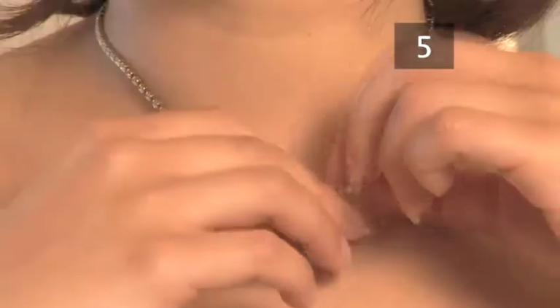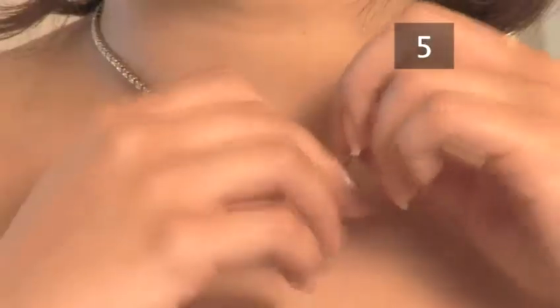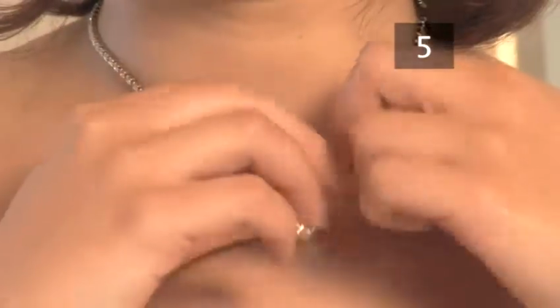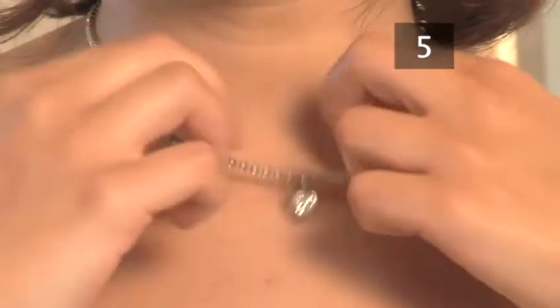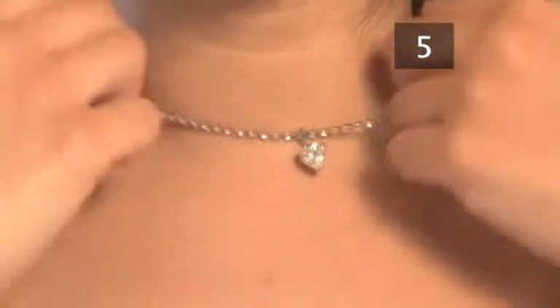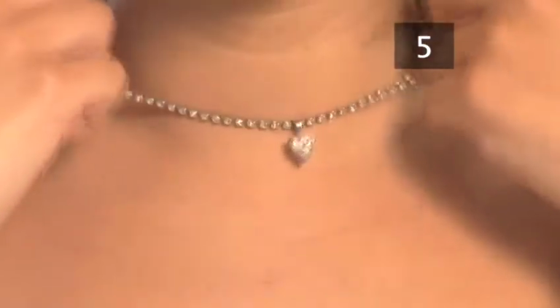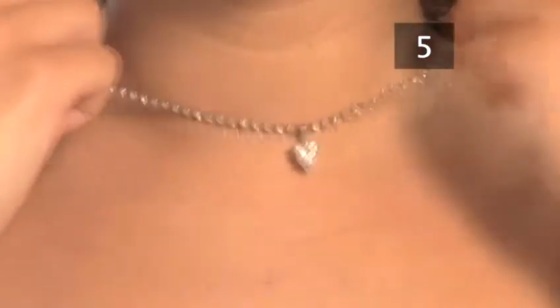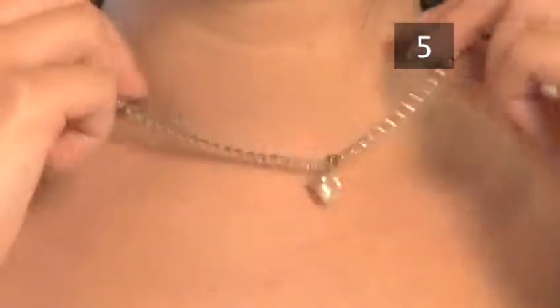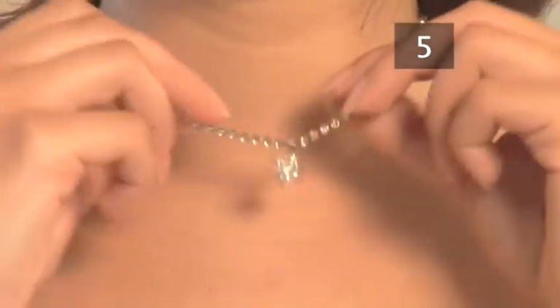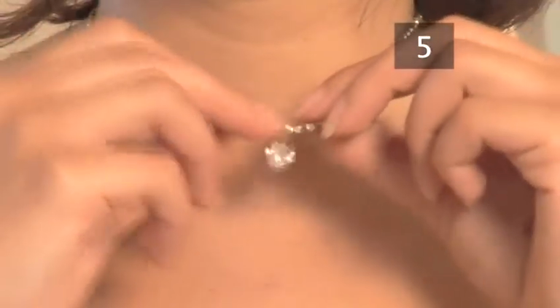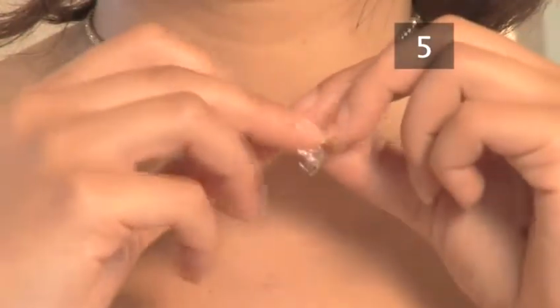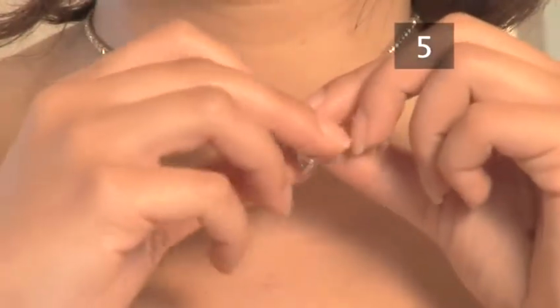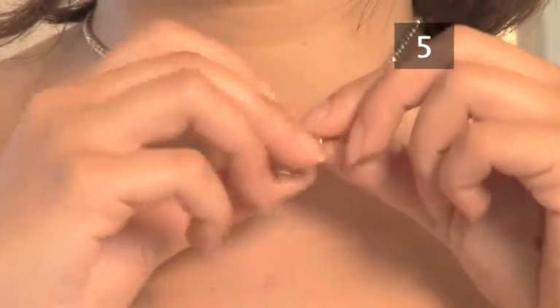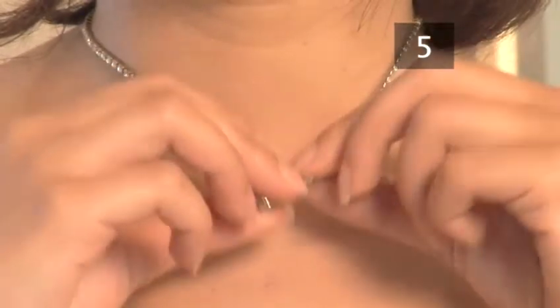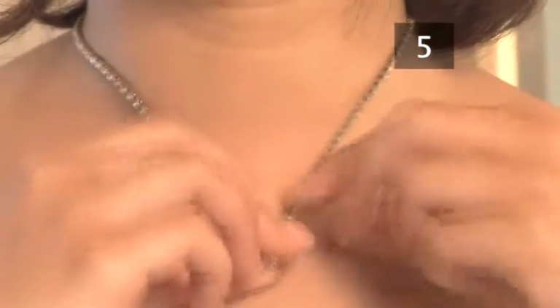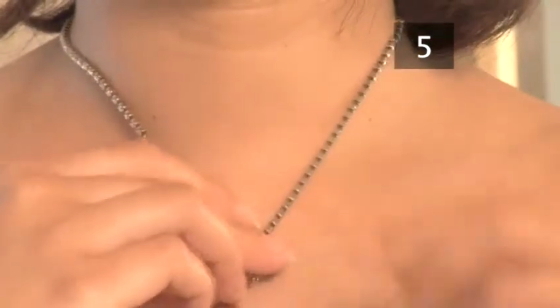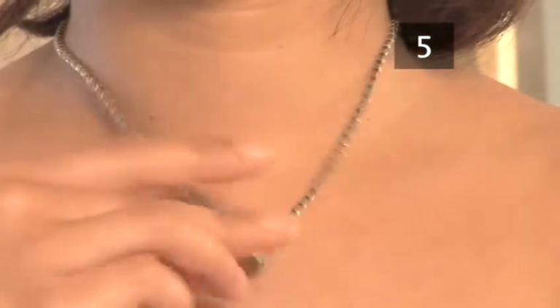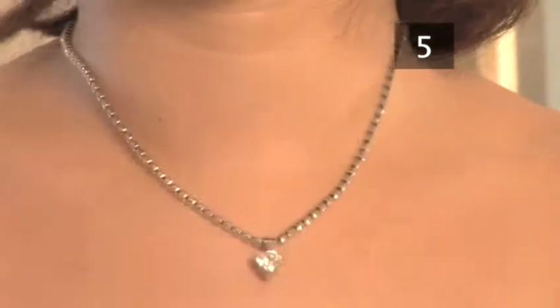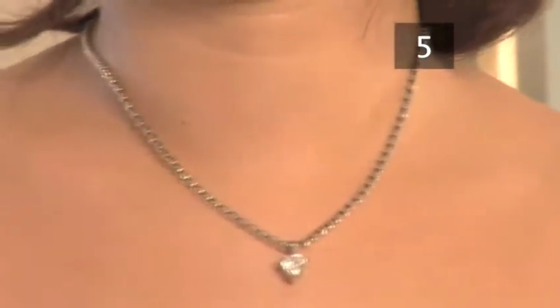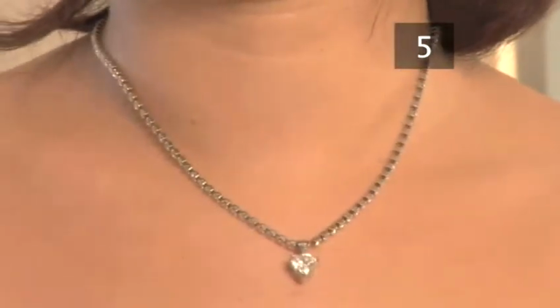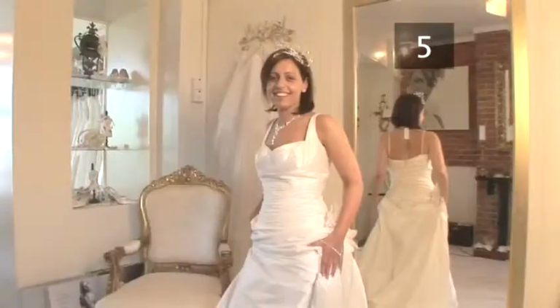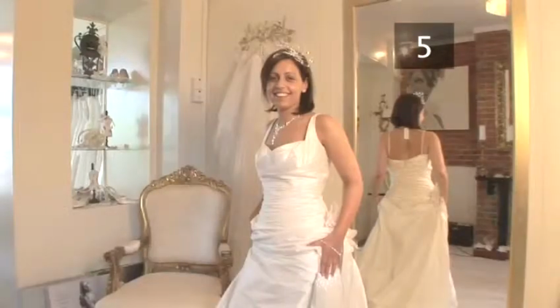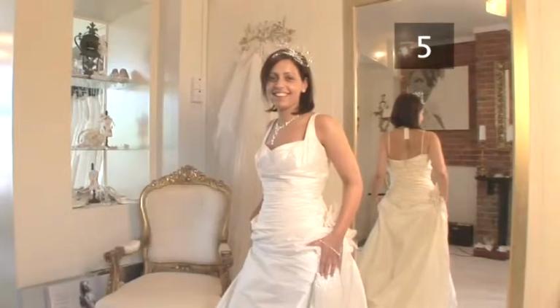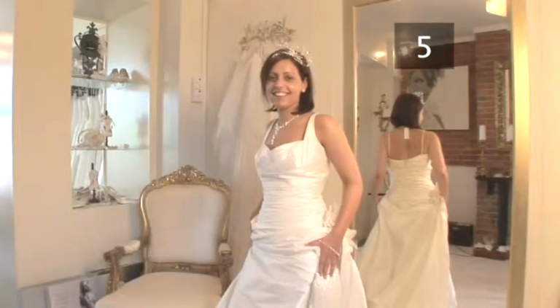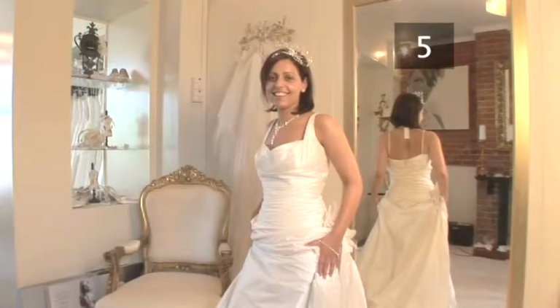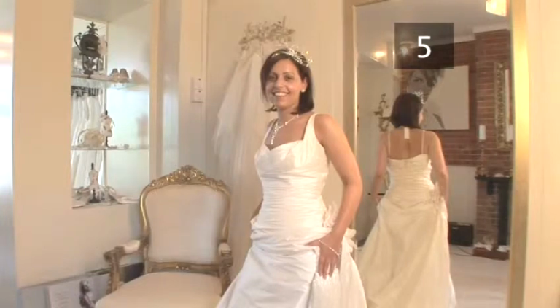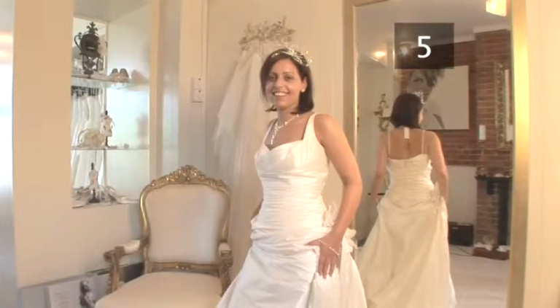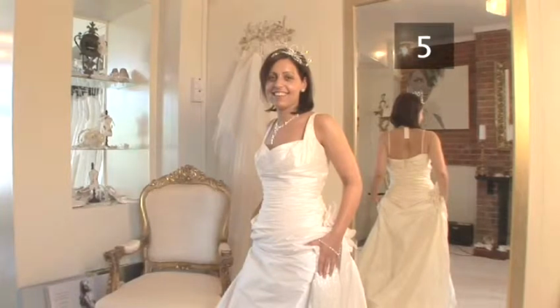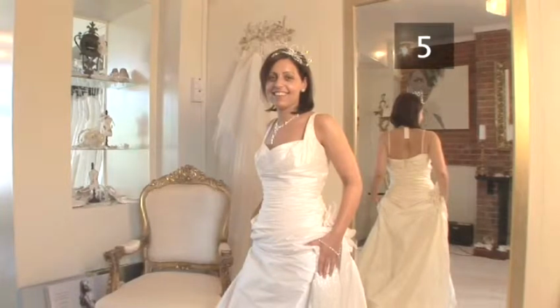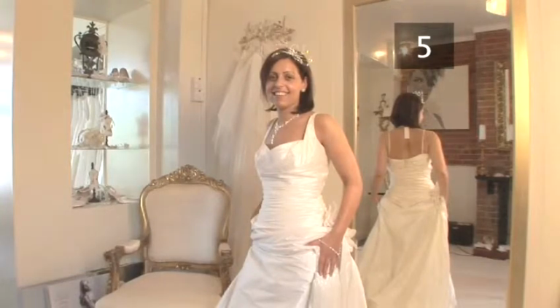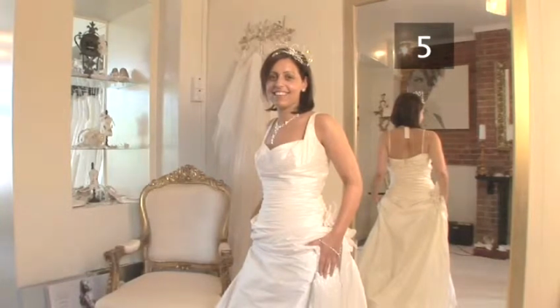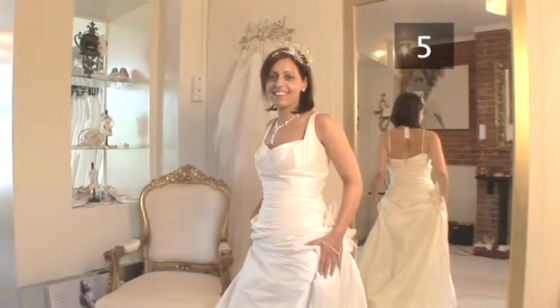And remember, wearing a piece of jewellery that has been passed down through the family or offered up by a friend can often be your something borrowed. Congratulations! Now you know how to accessorise your wedding dress.